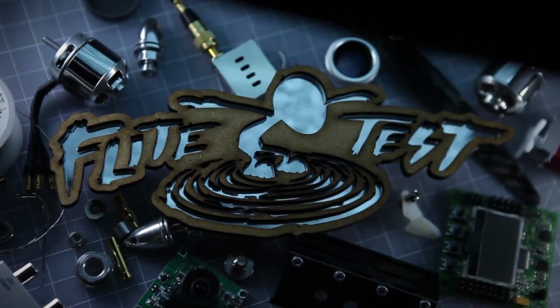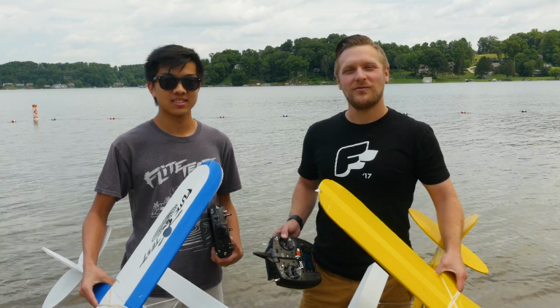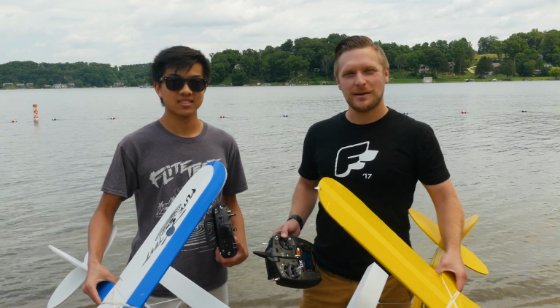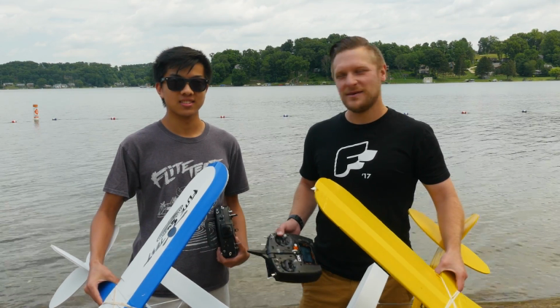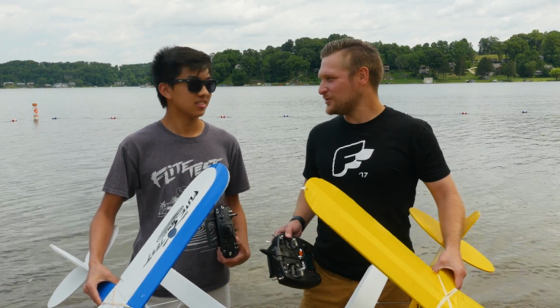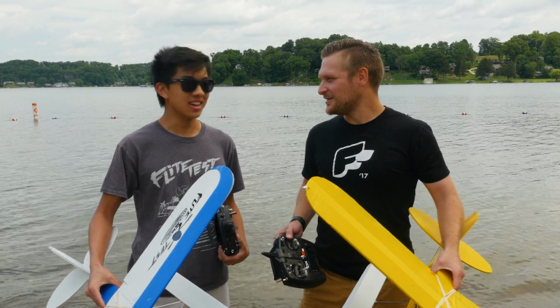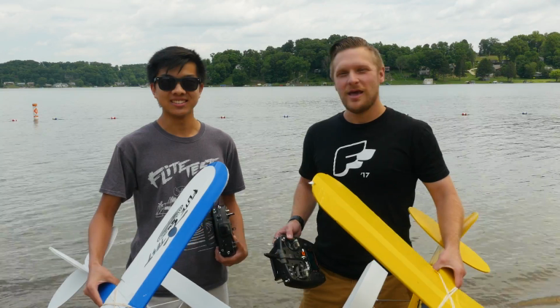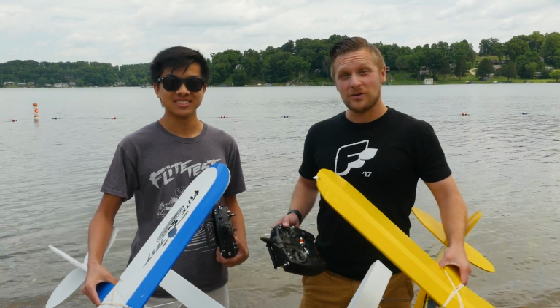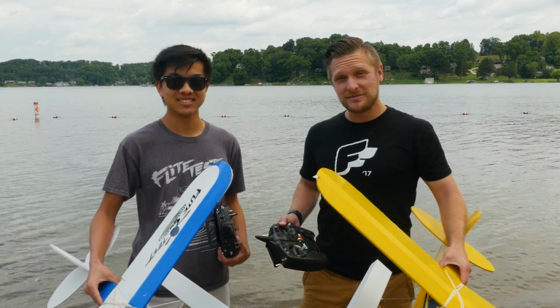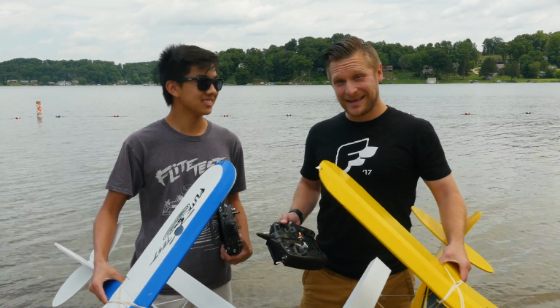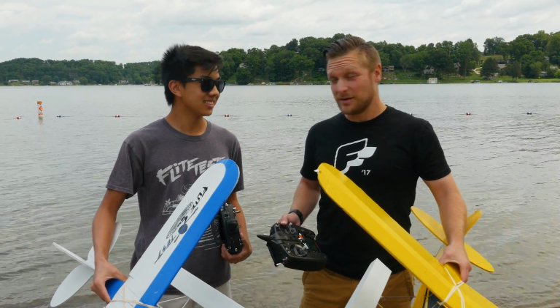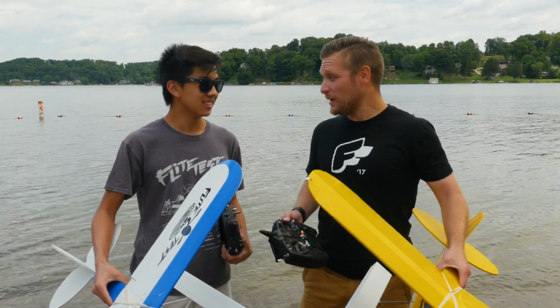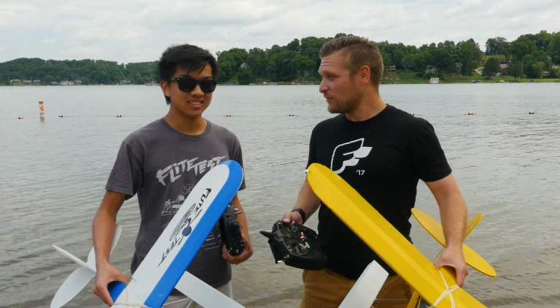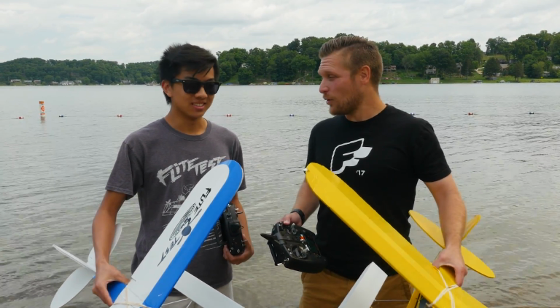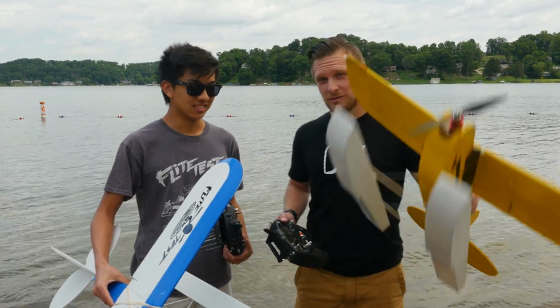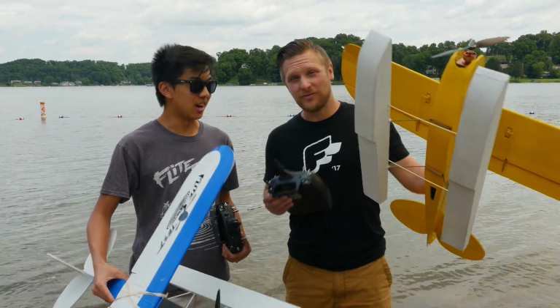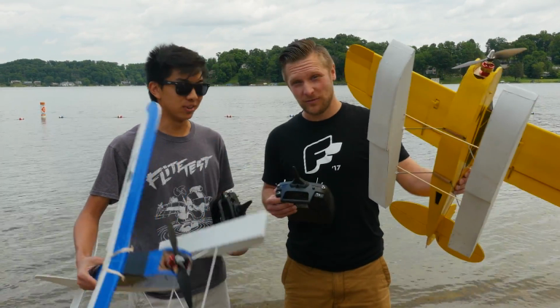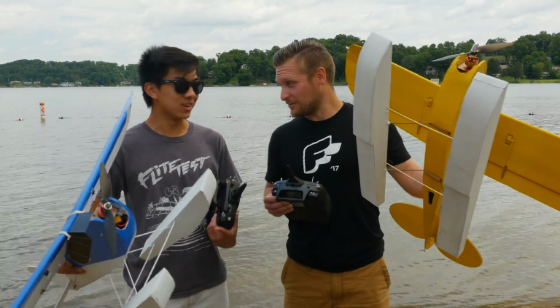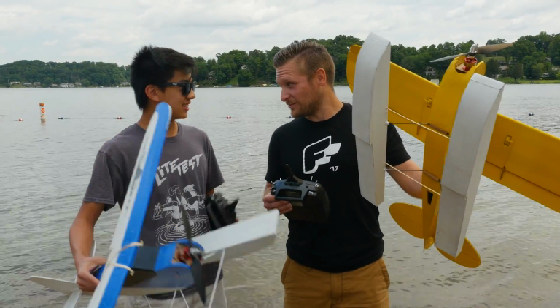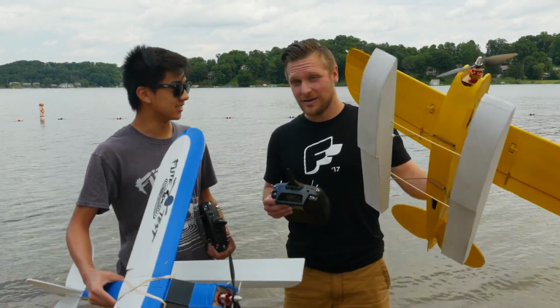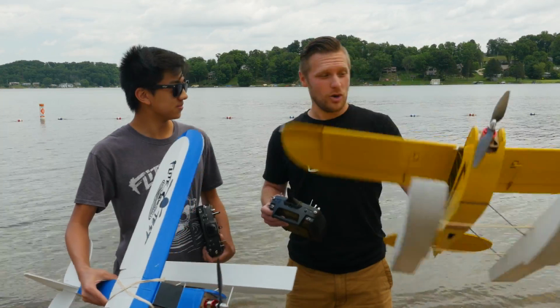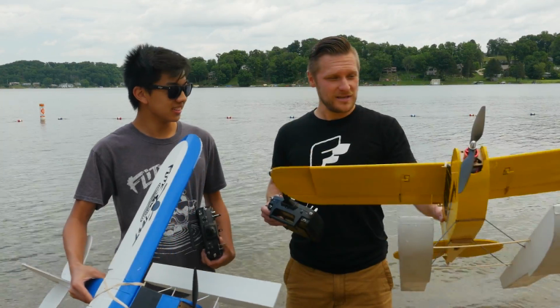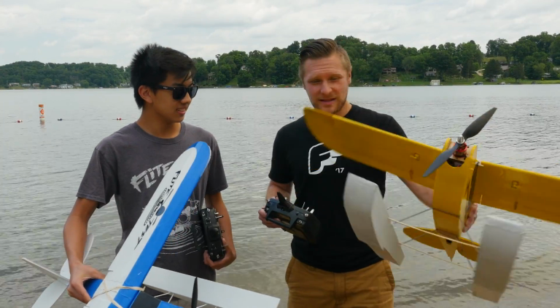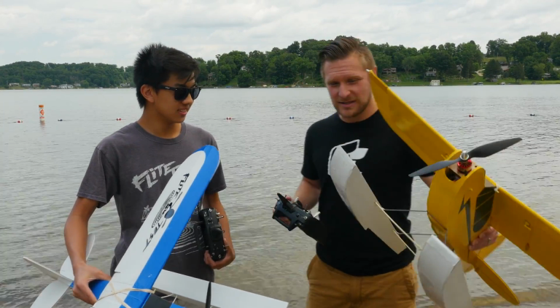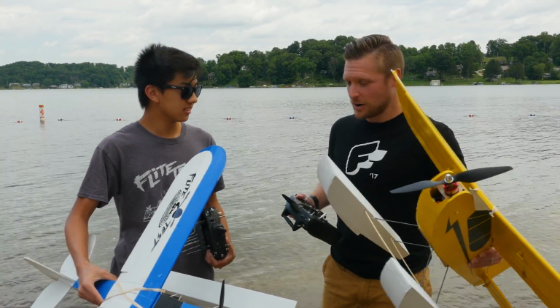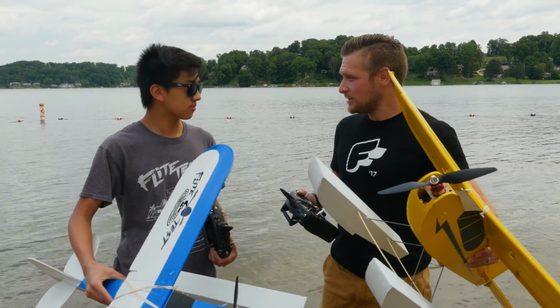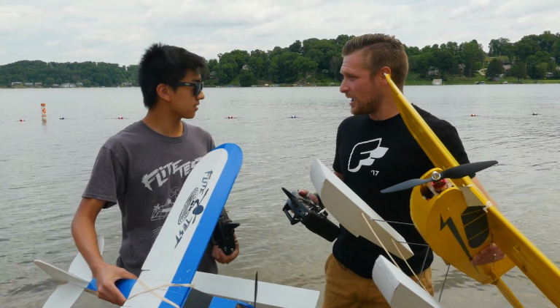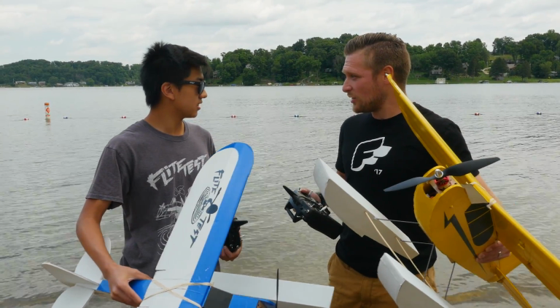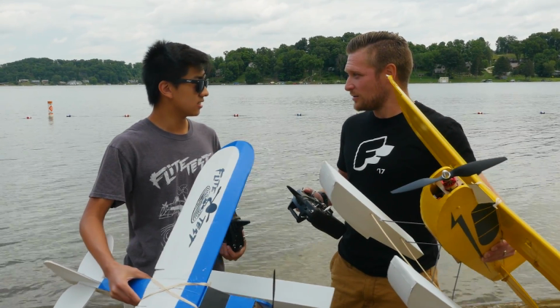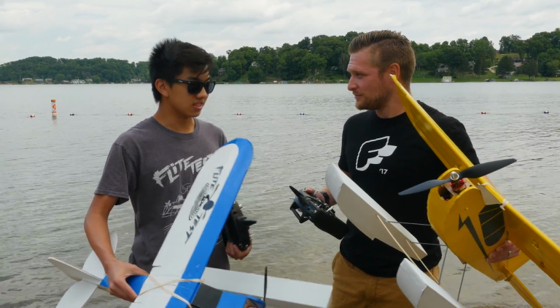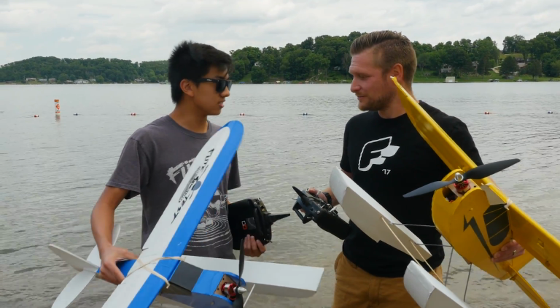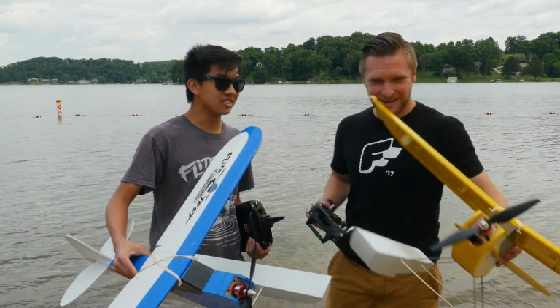Hi, welcome to Flight Tests. I'm Stefan and this is Andrus. Hey. And we have something in common — we've never flown off floats before. Right? So what do you say we get this in the air and we talk from there? Sounds good. Done.